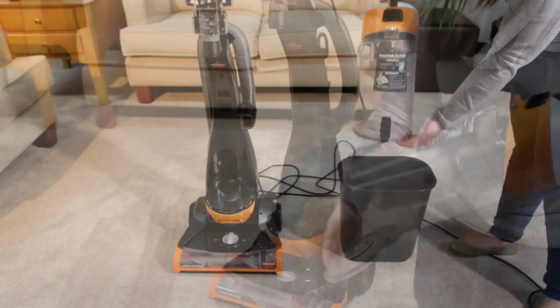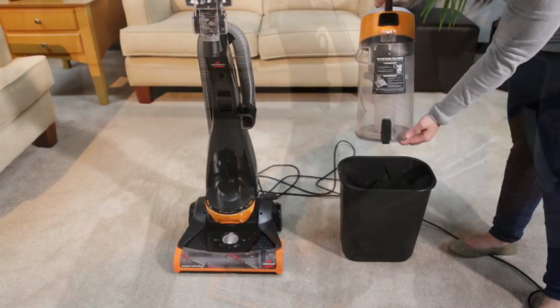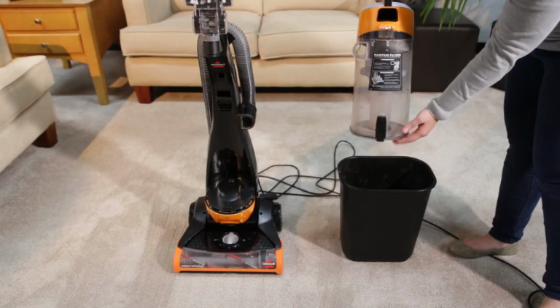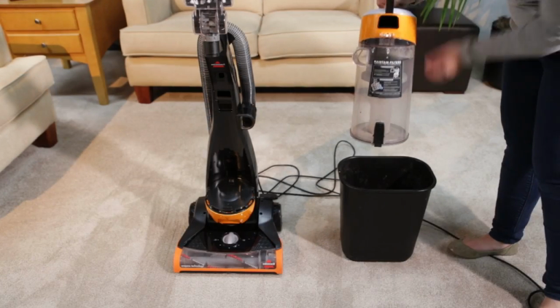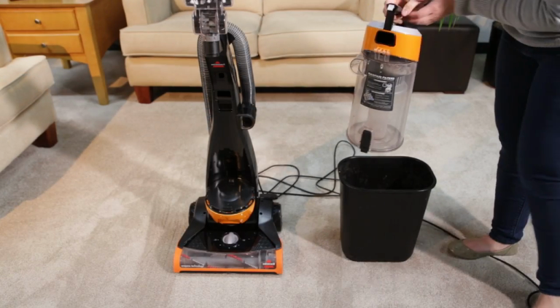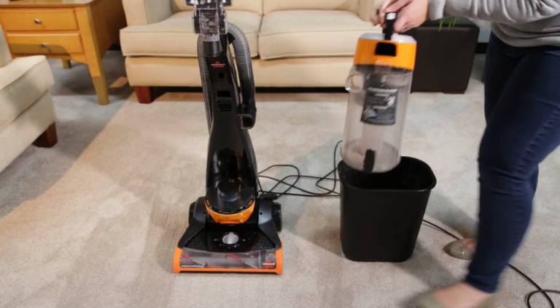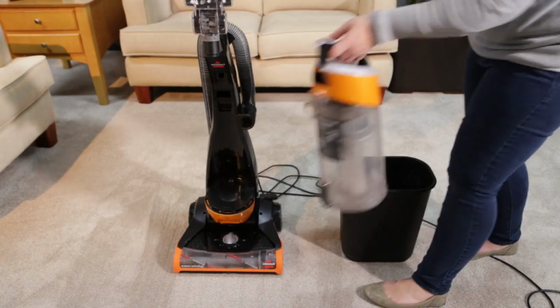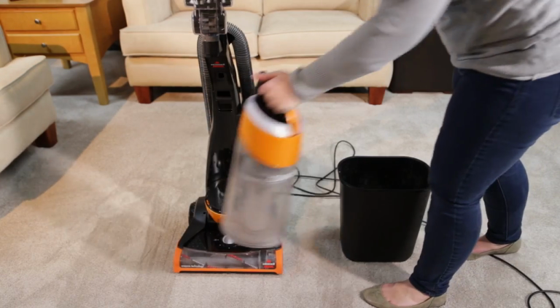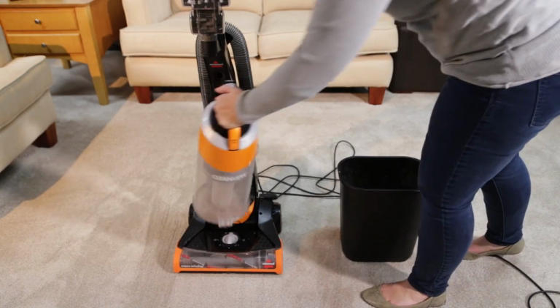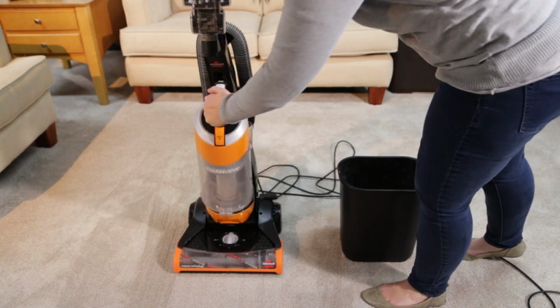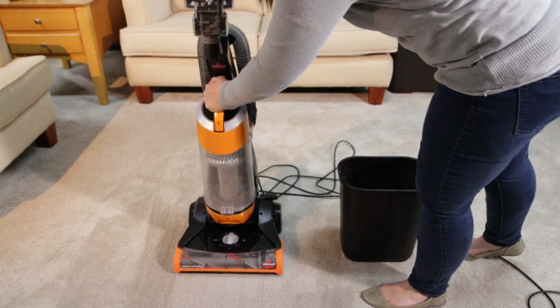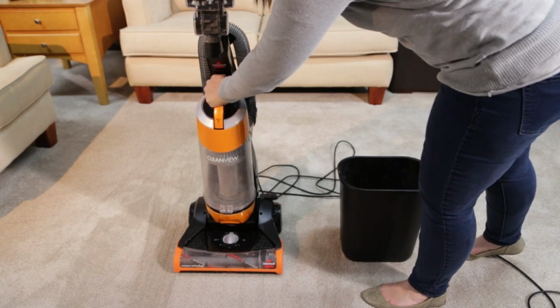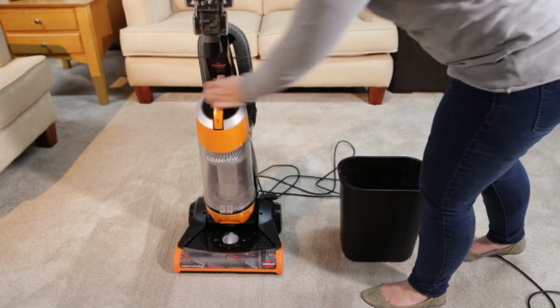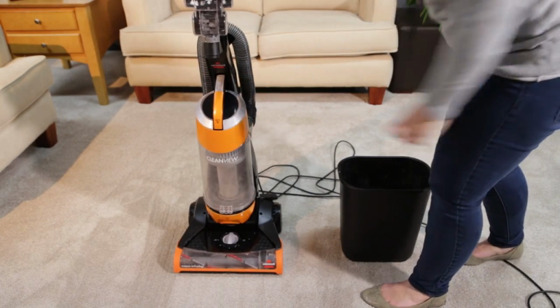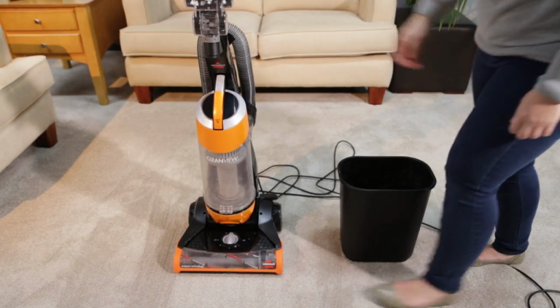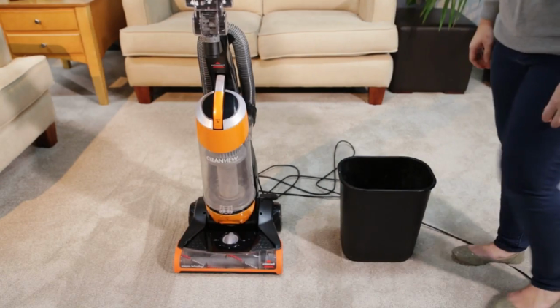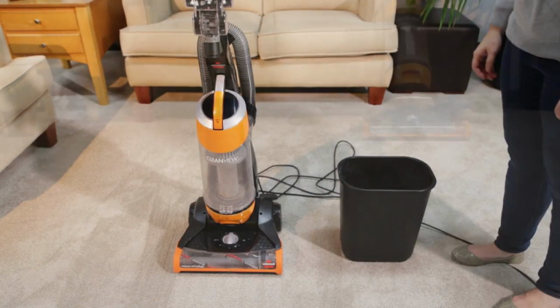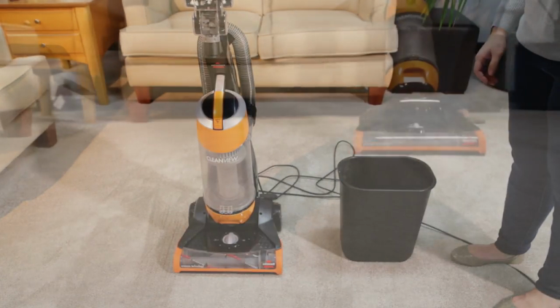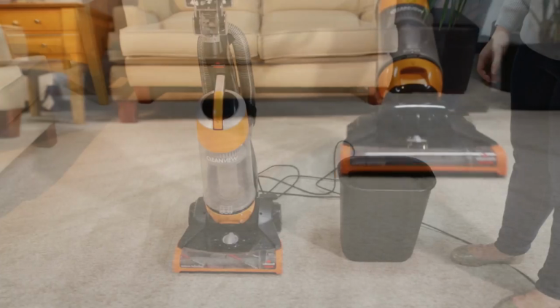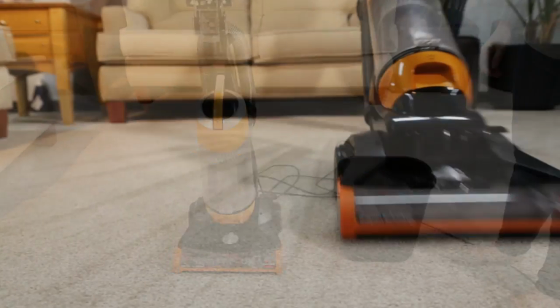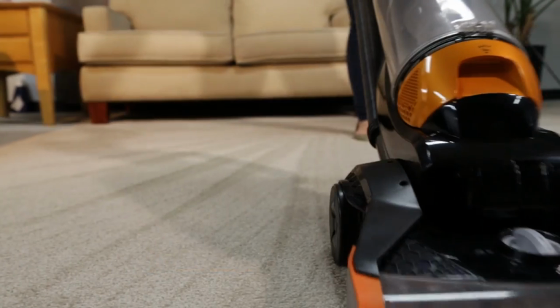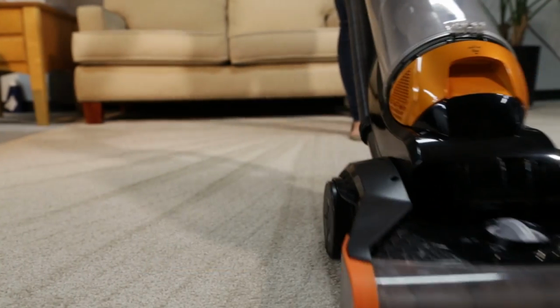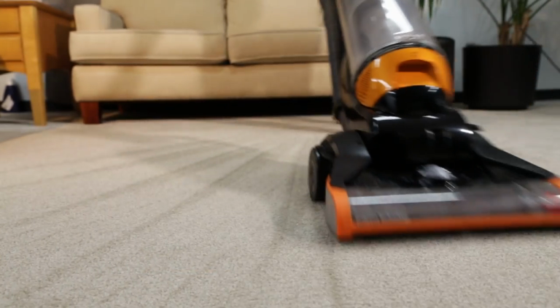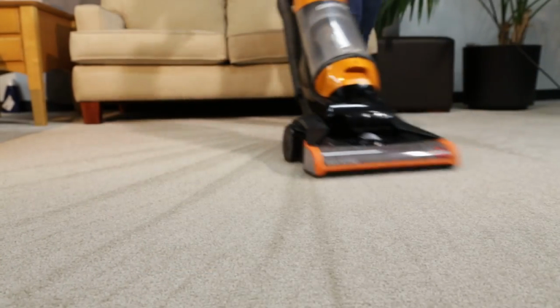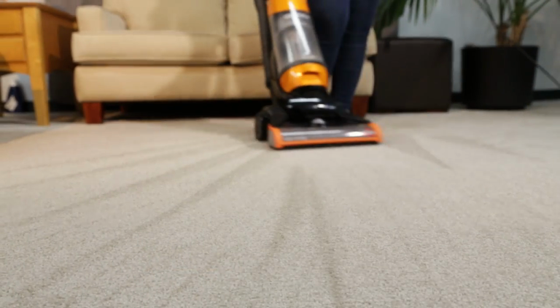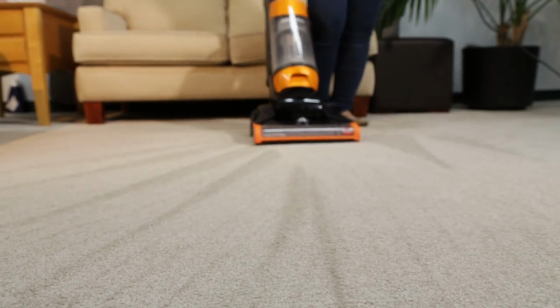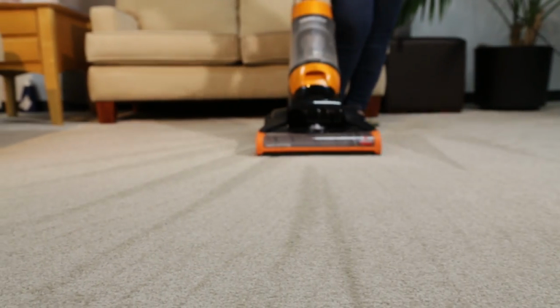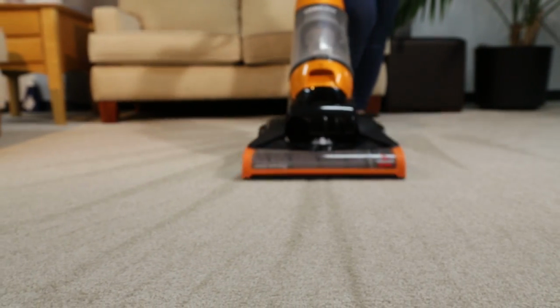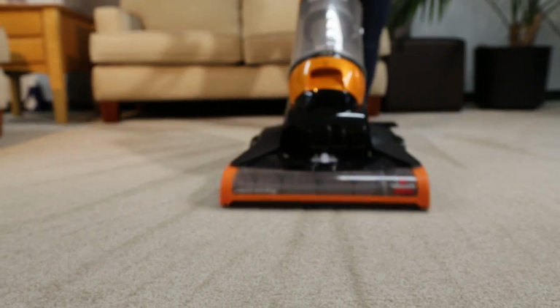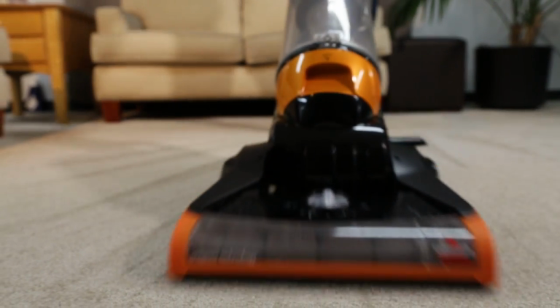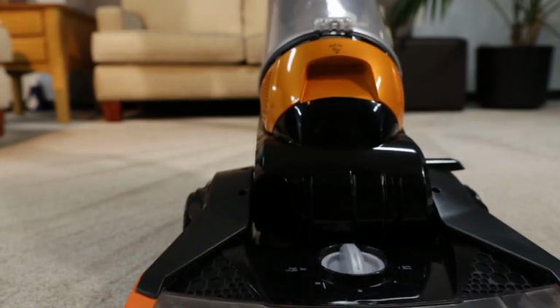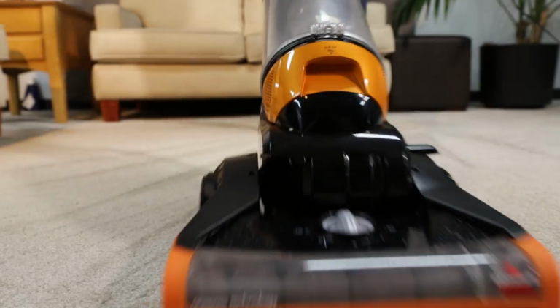After emptied, close the tank, place back on the vacuum and press firmly until you hear a click. That's it! You are now ready to start using your Clean View vacuum again.